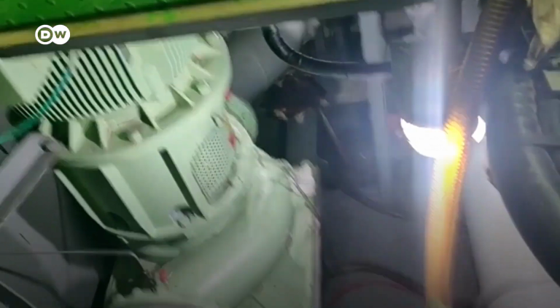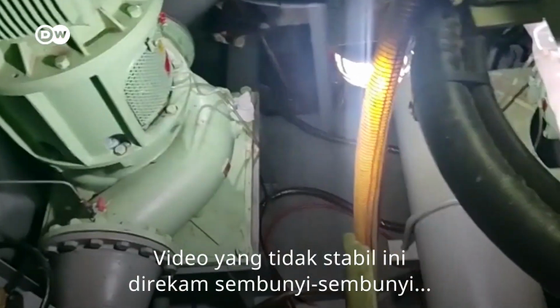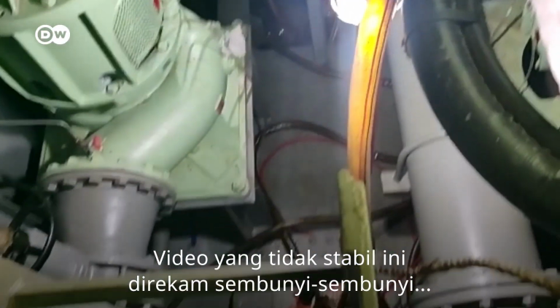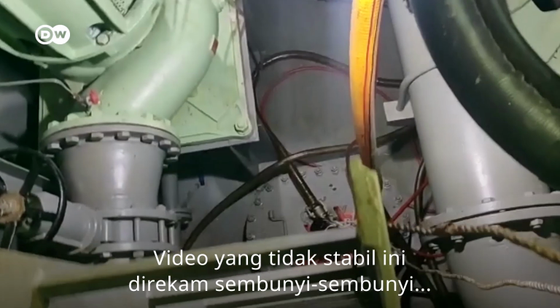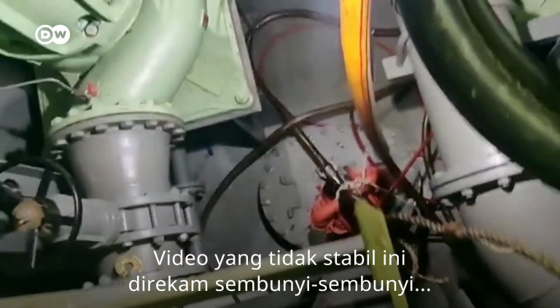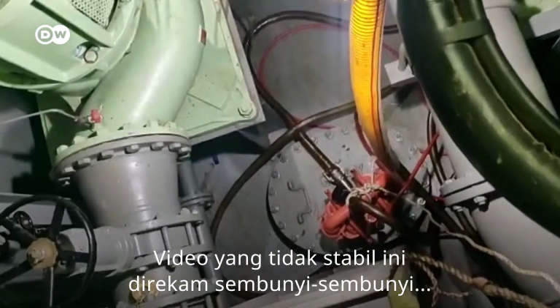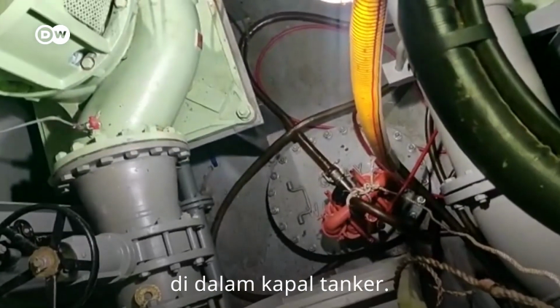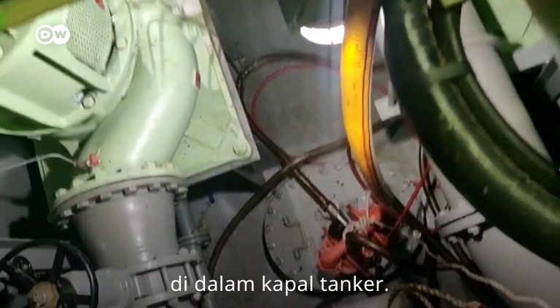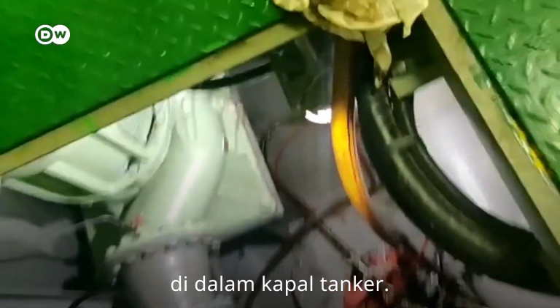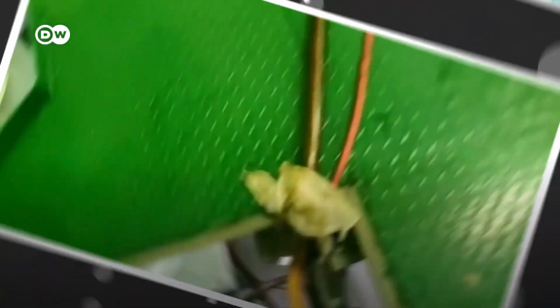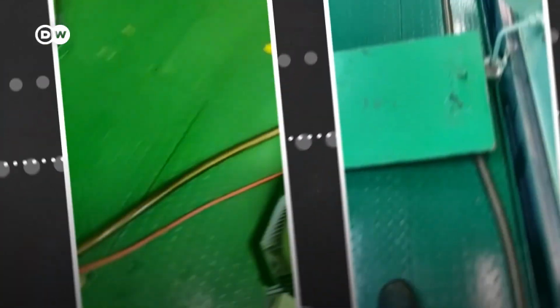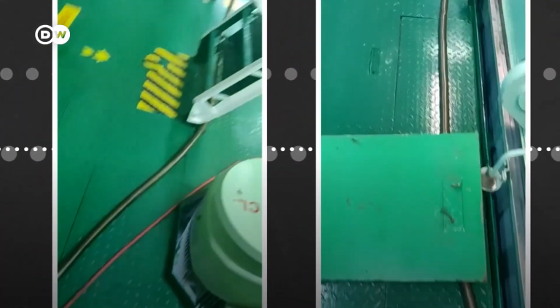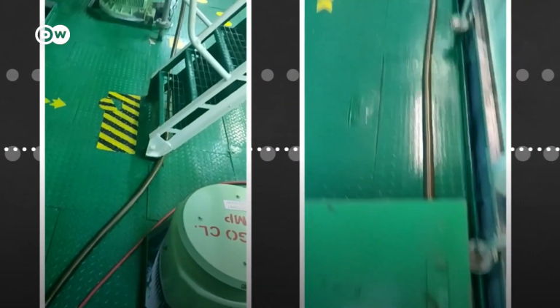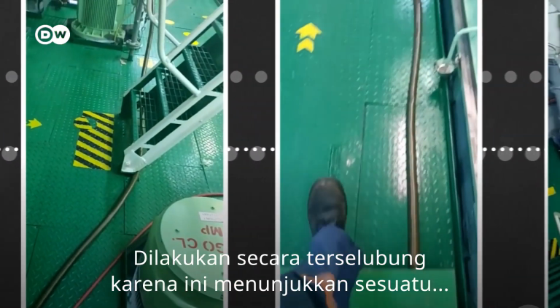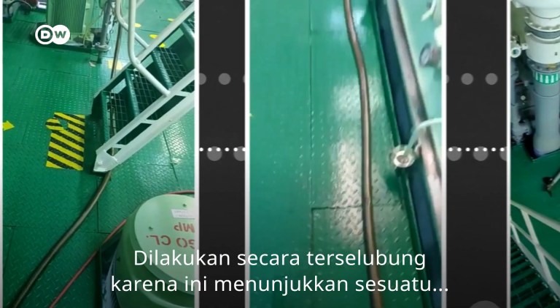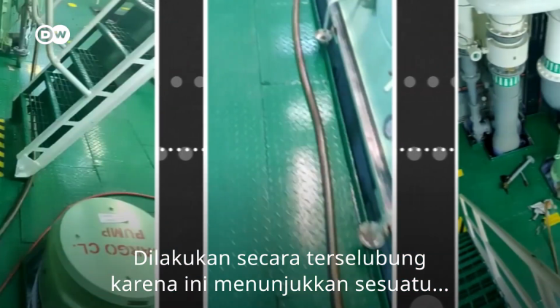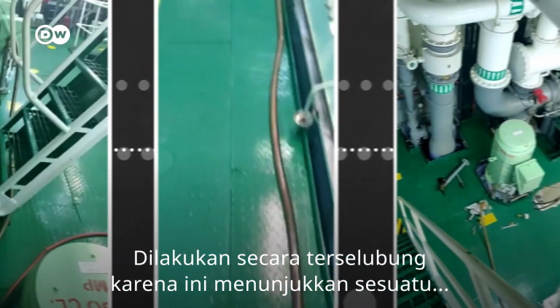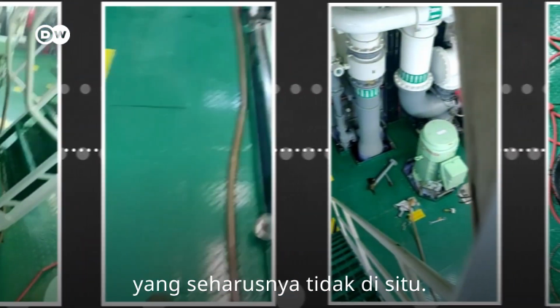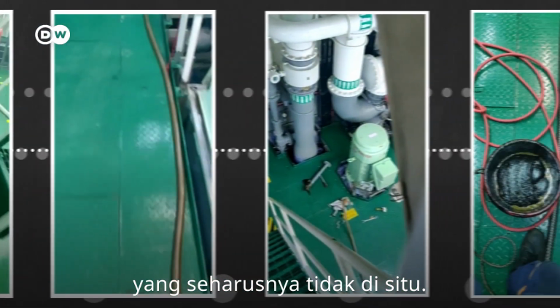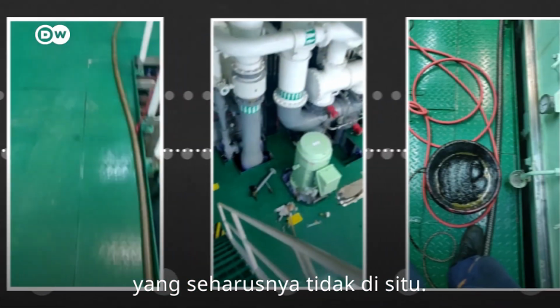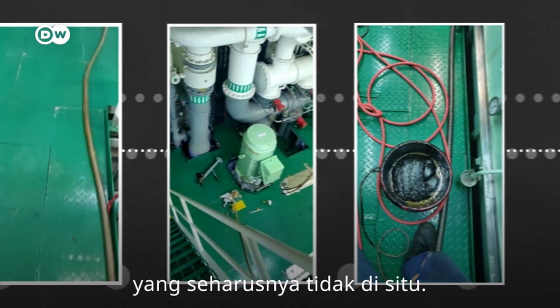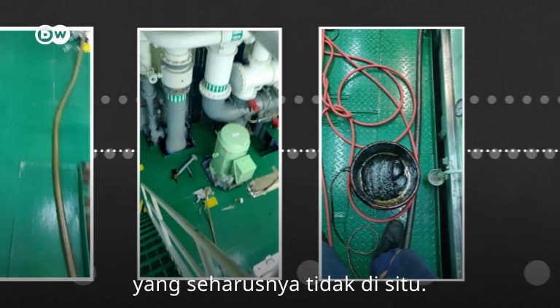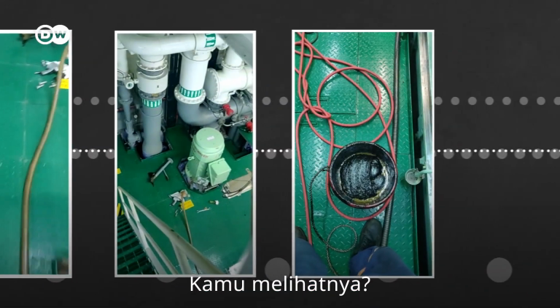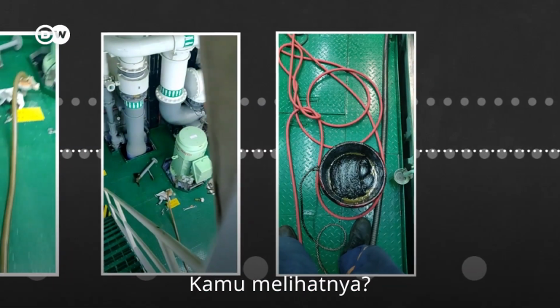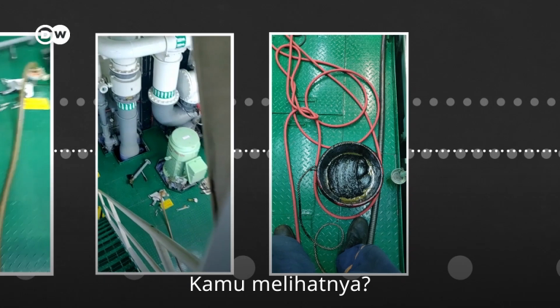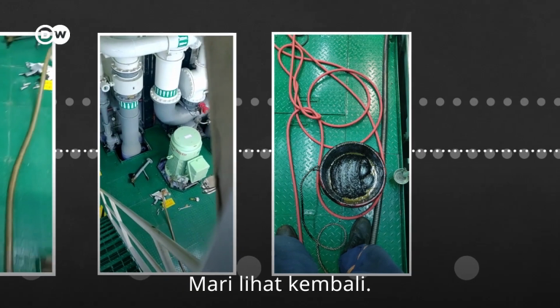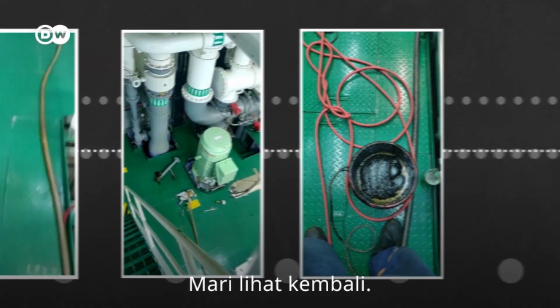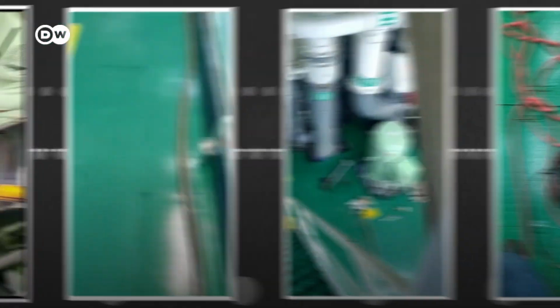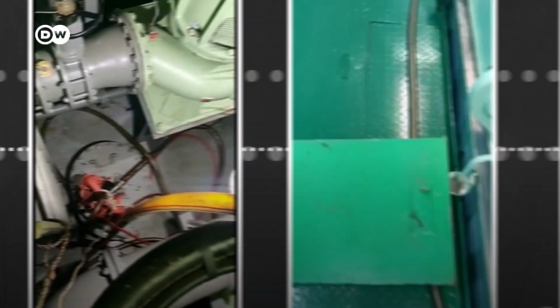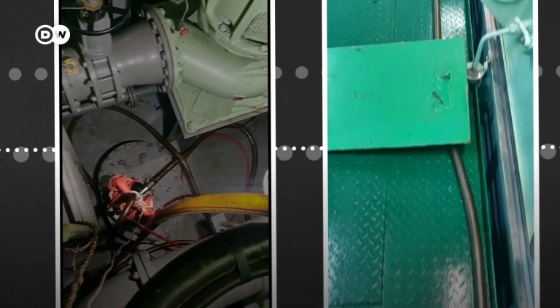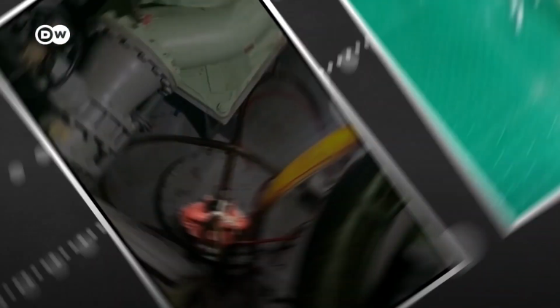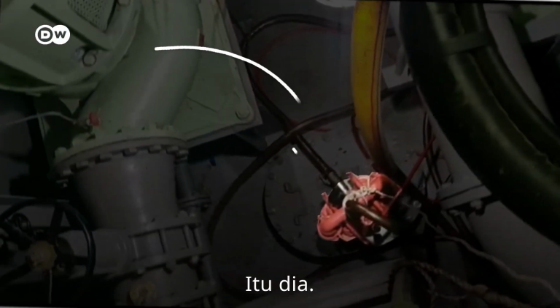This shaky video was filmed secretly inside of a tanker ship — because it shows something that should not be there. Did you see it? Let's watch it again. There it is.